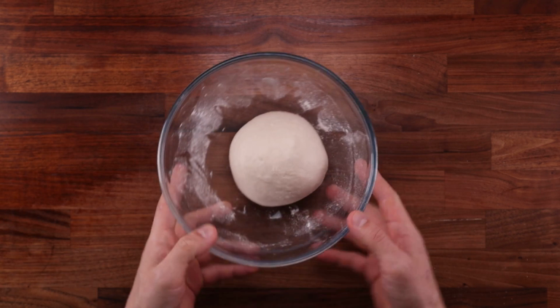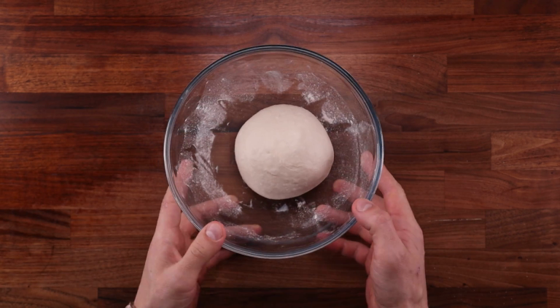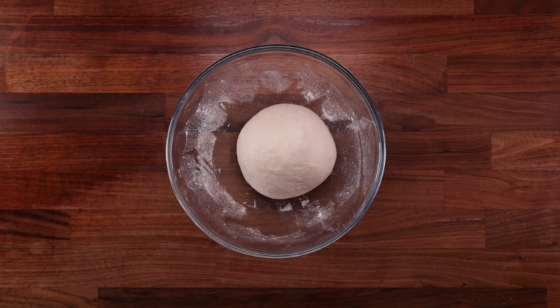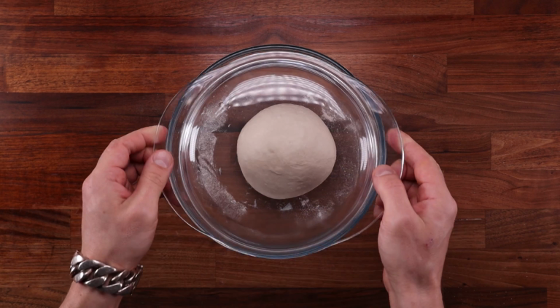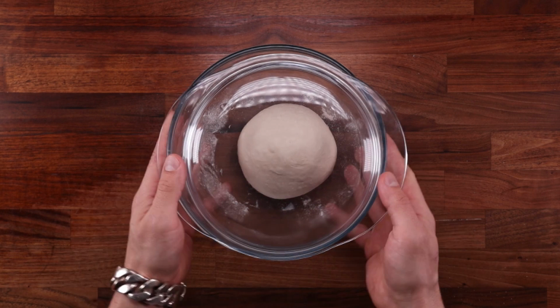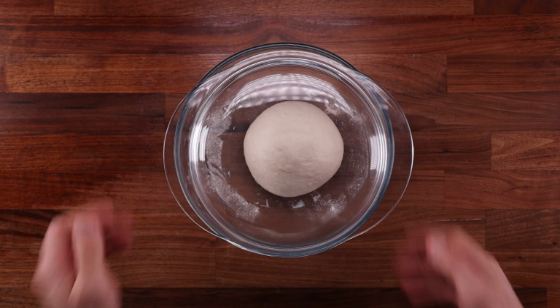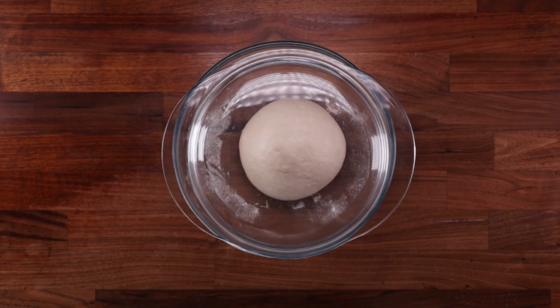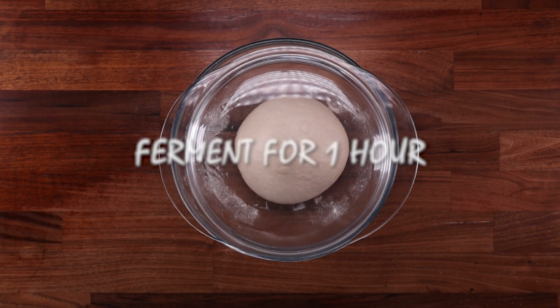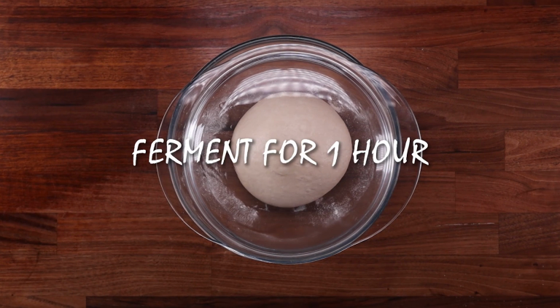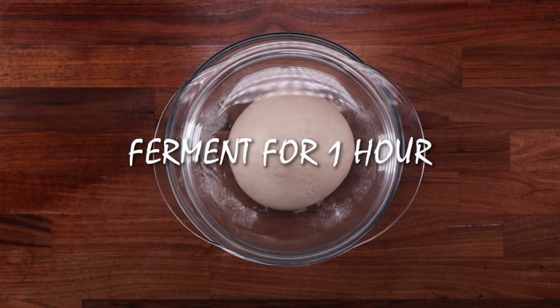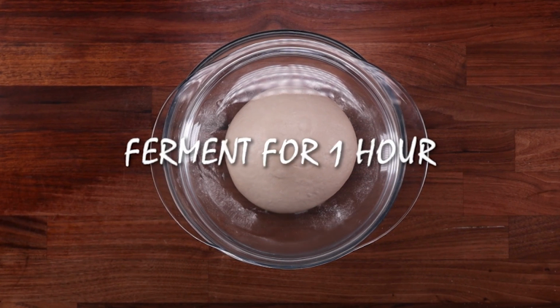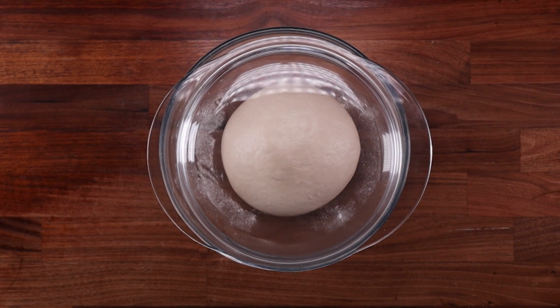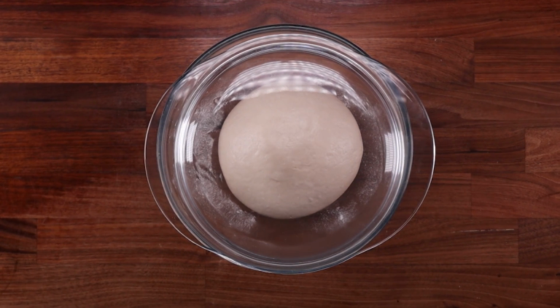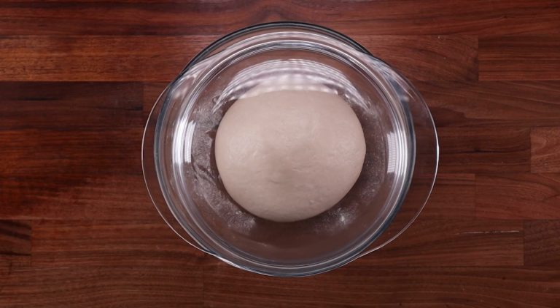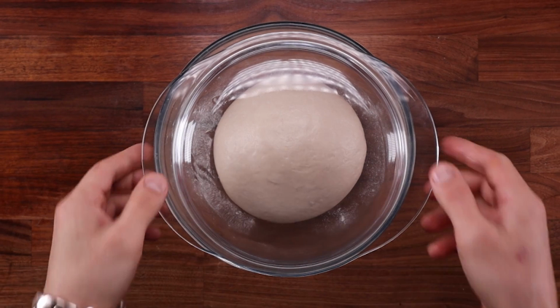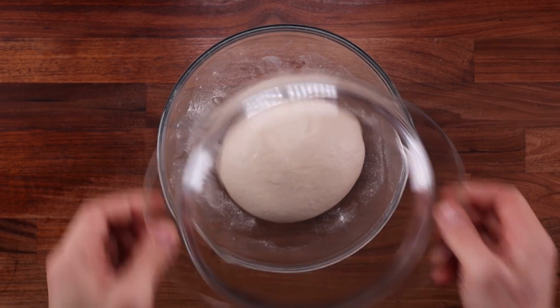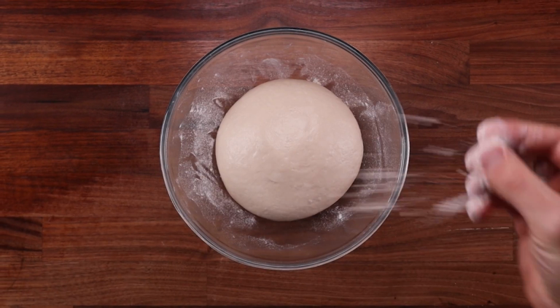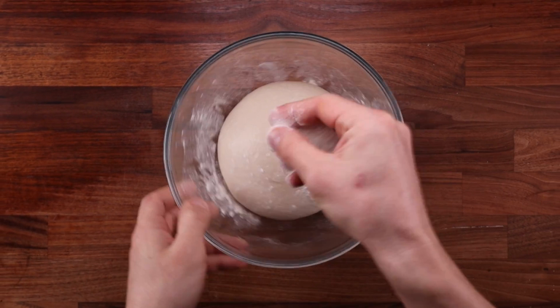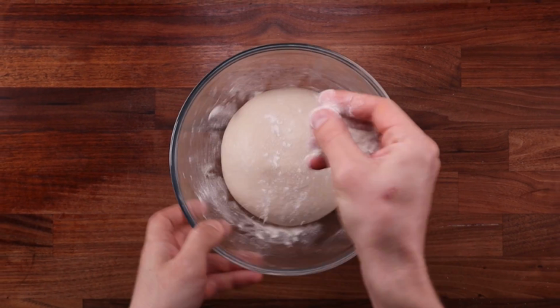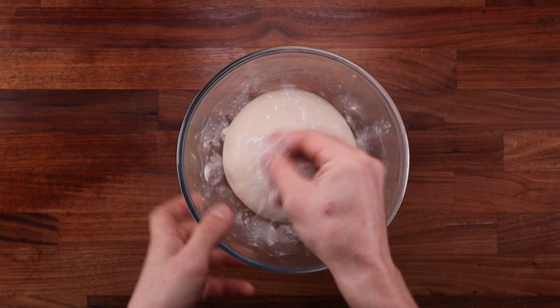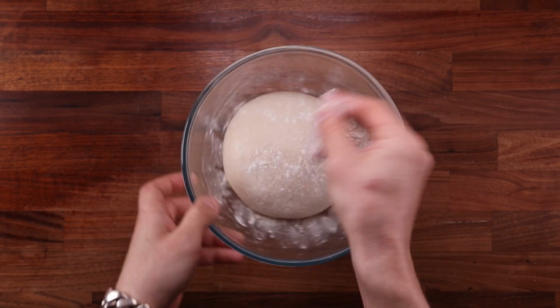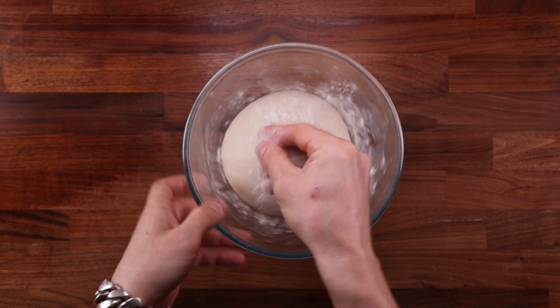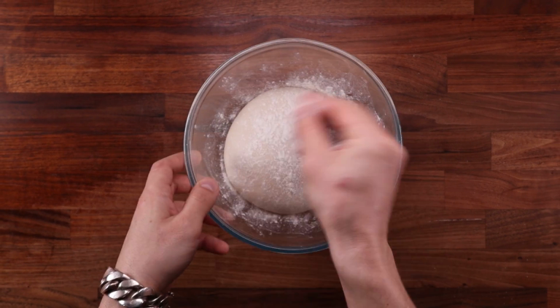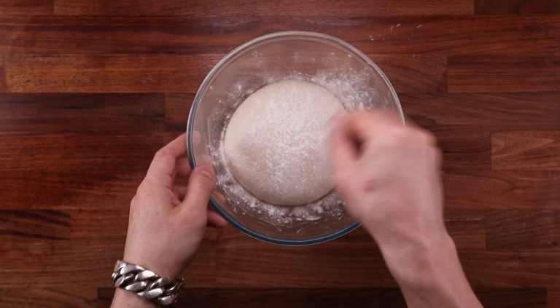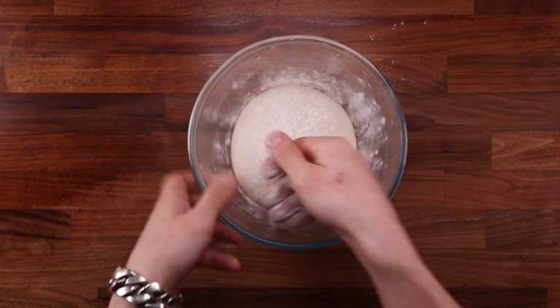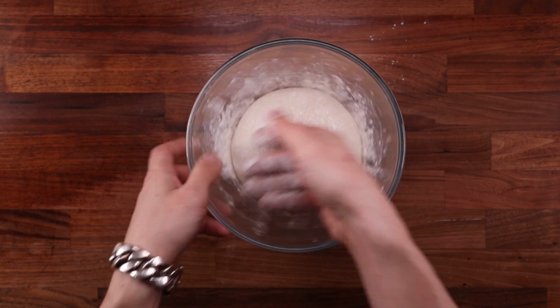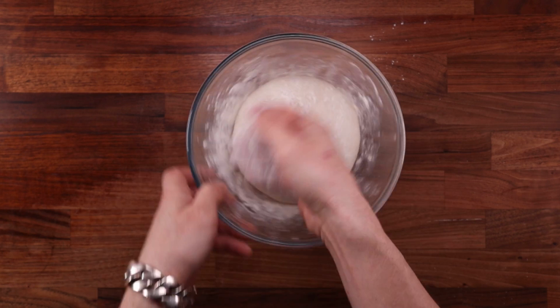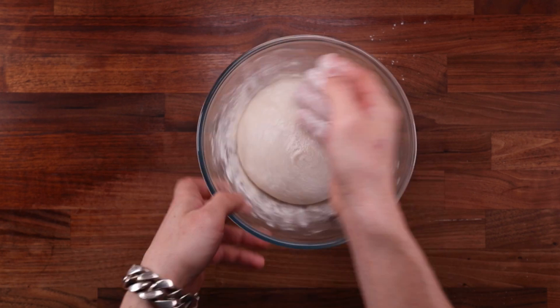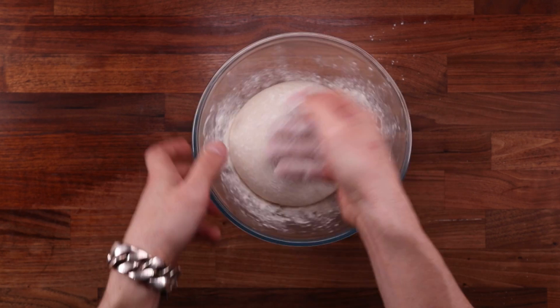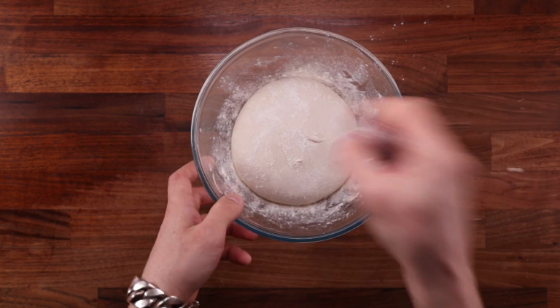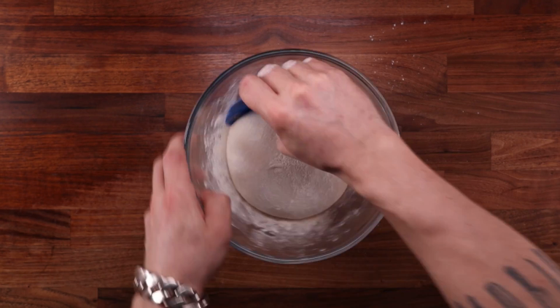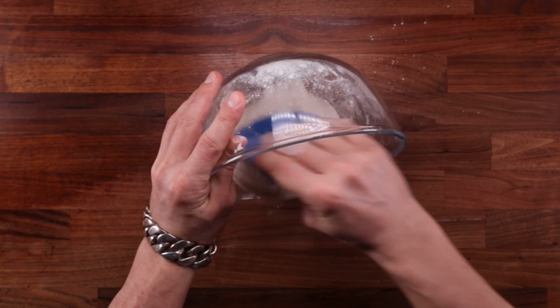Cover the dough and leave it to ferment for another hour — it should really gain some volume. If it's not rising as much, just leave it for longer; if it's rising too rapidly, cut the fermentation time down. Regardless, once it's doubled in volume we can shape it.